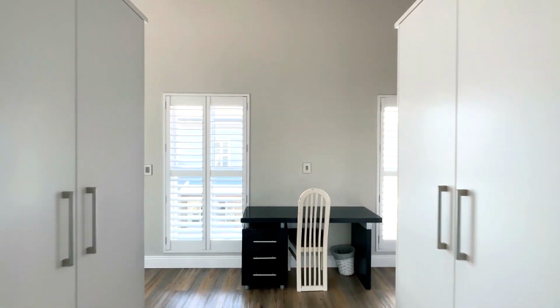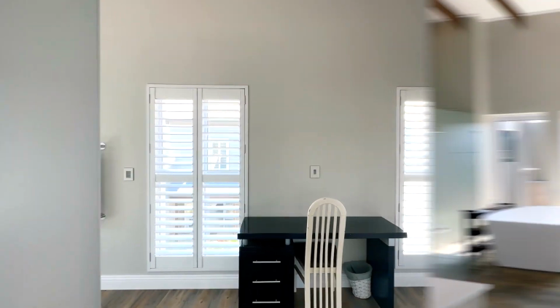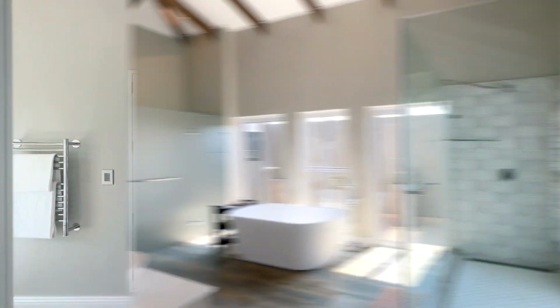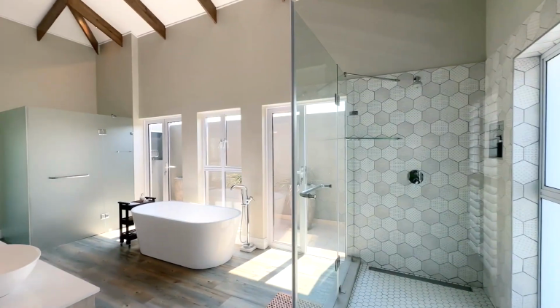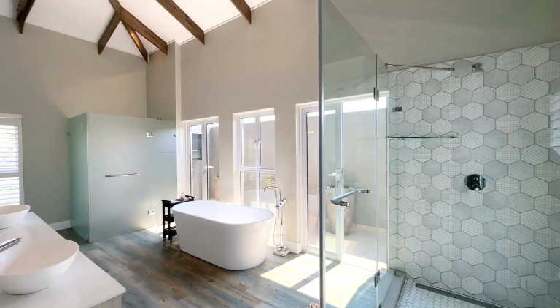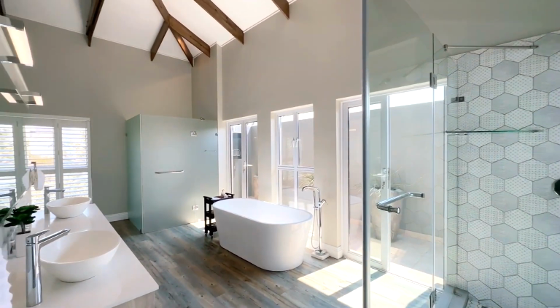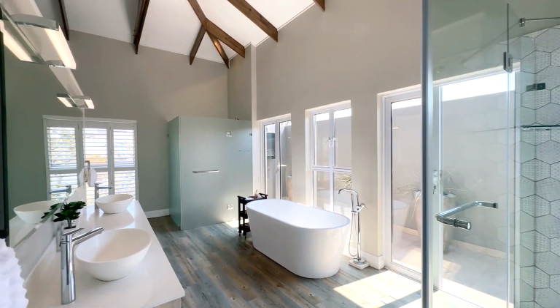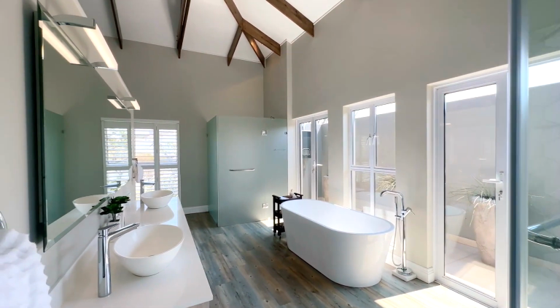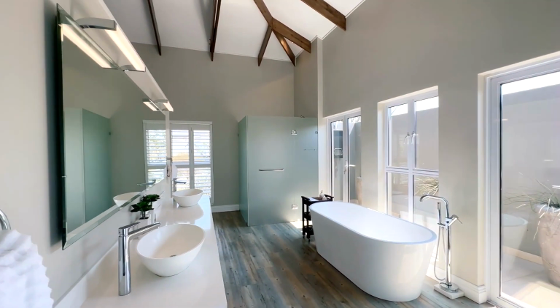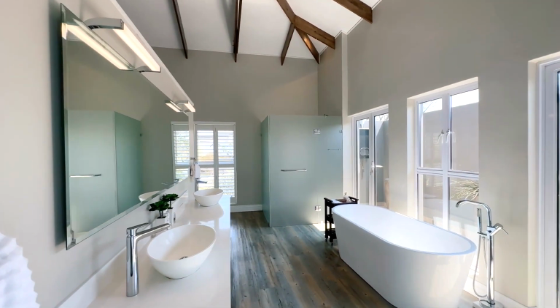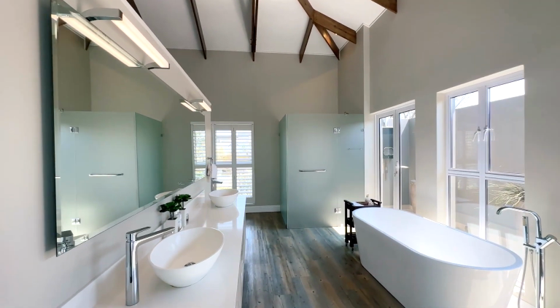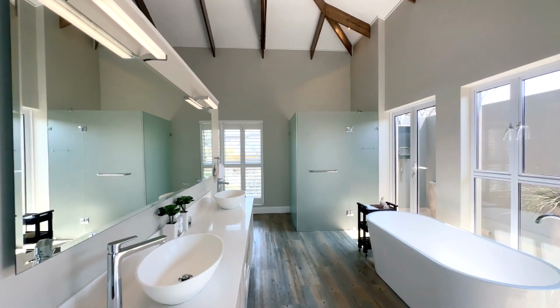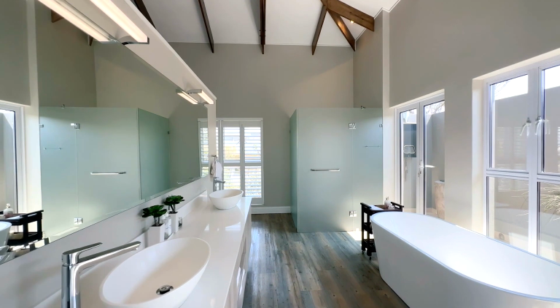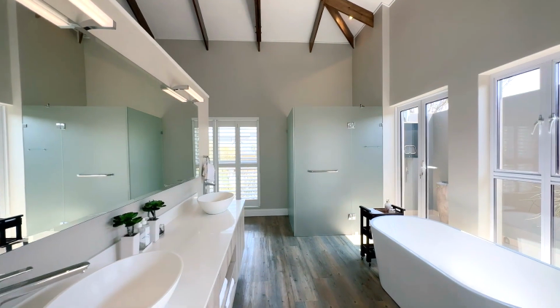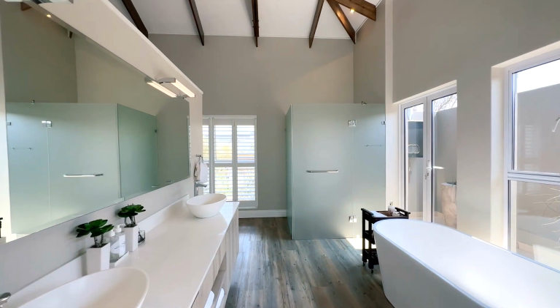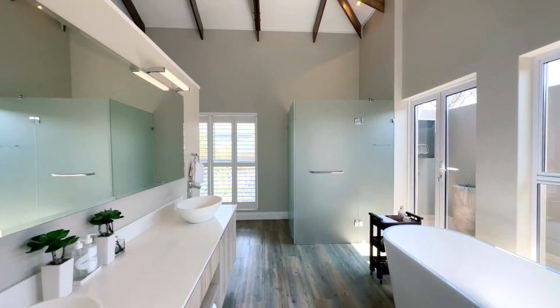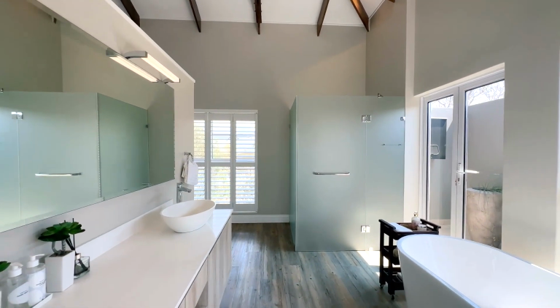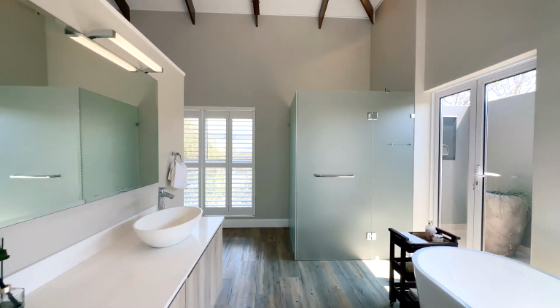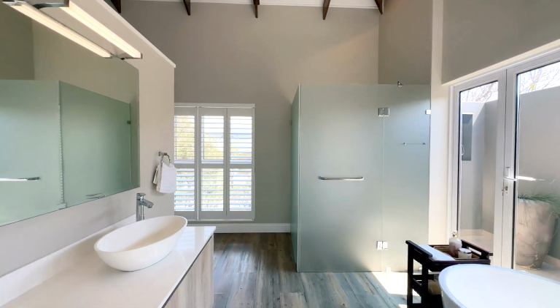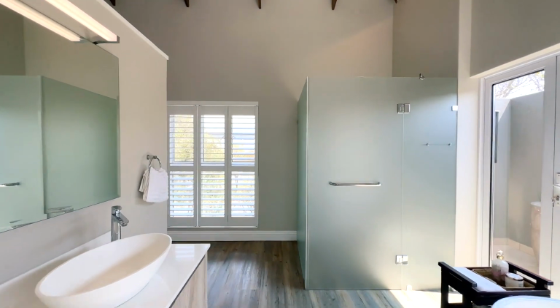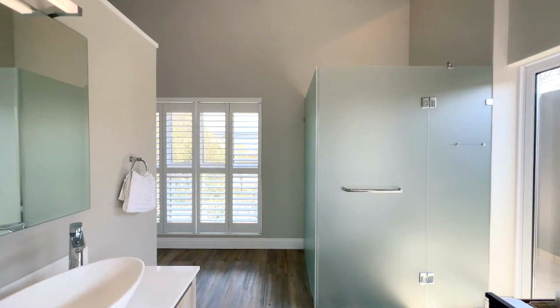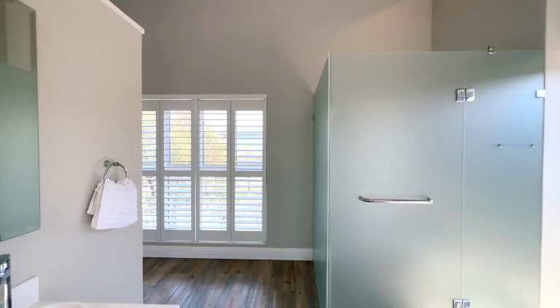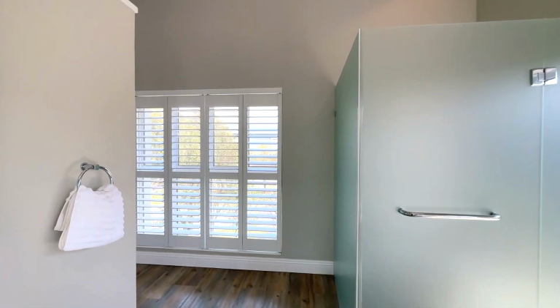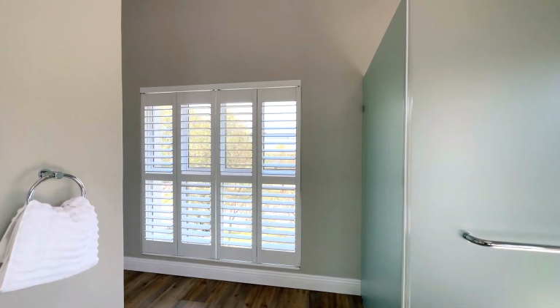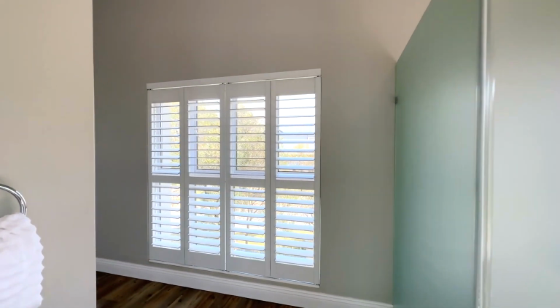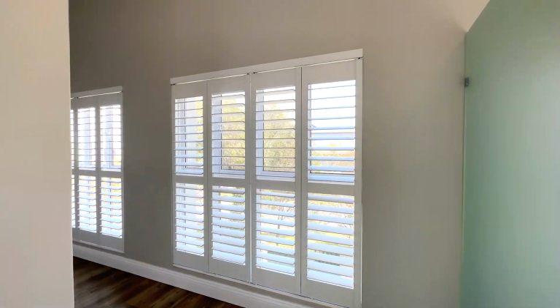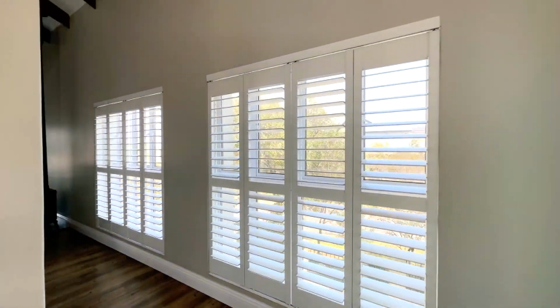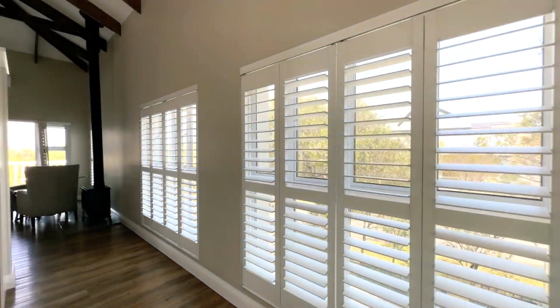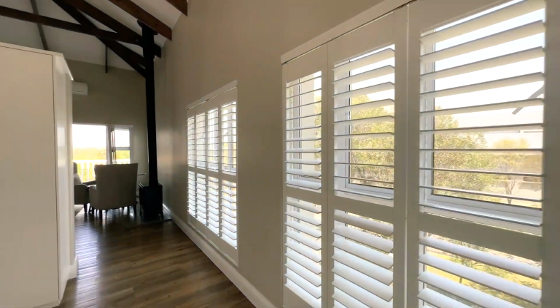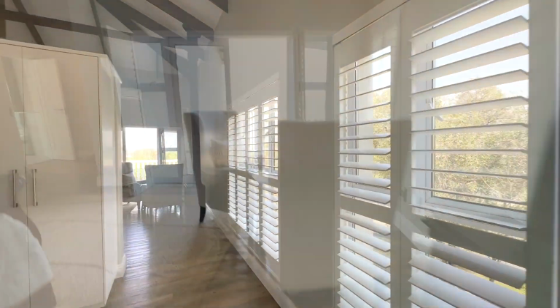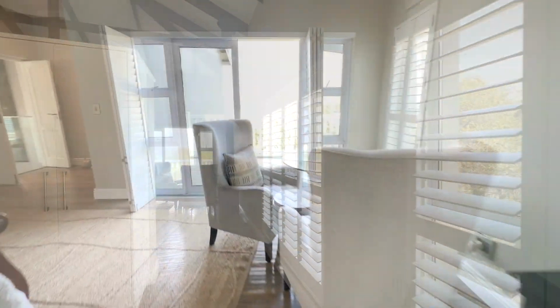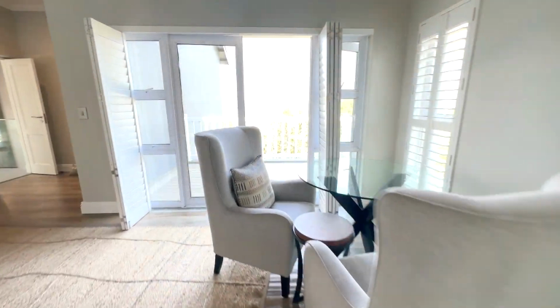Safety and security are paramount. Stain City boasts an advanced security infrastructure with 24/7 monitoring, ensuring residents can live with complete peace of mind.